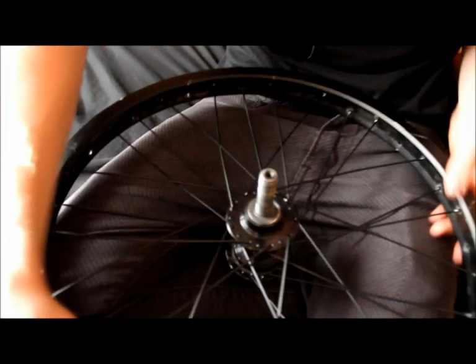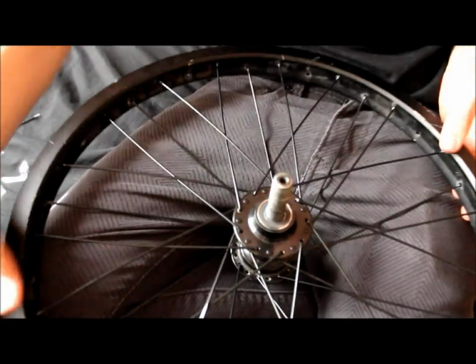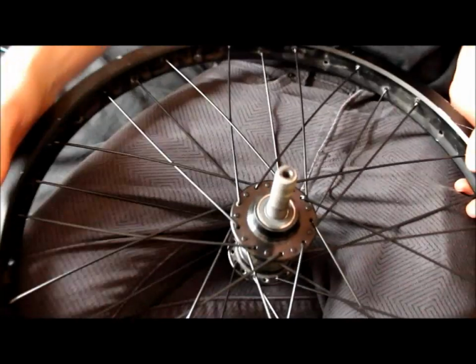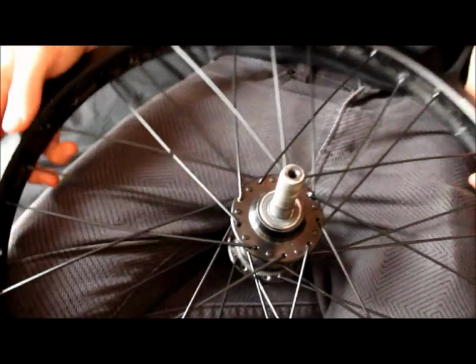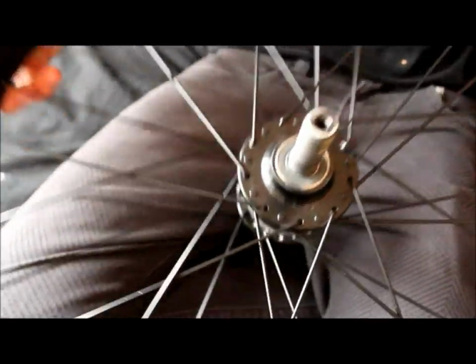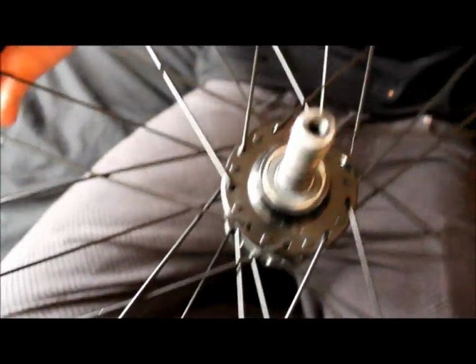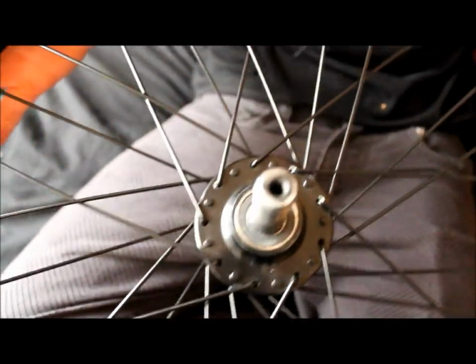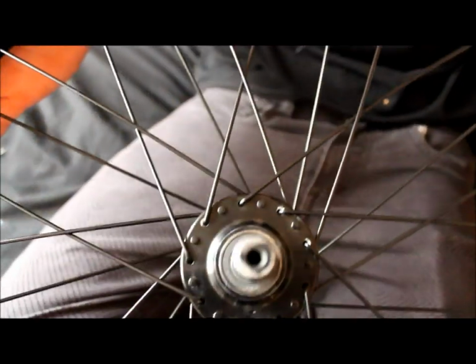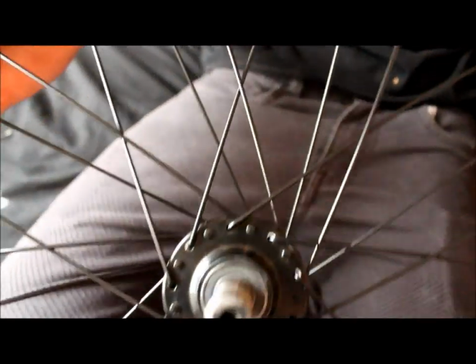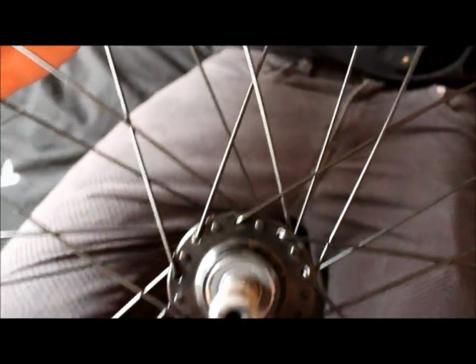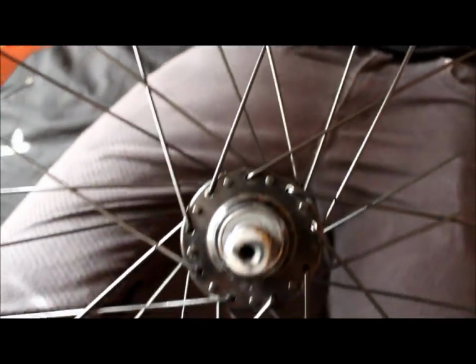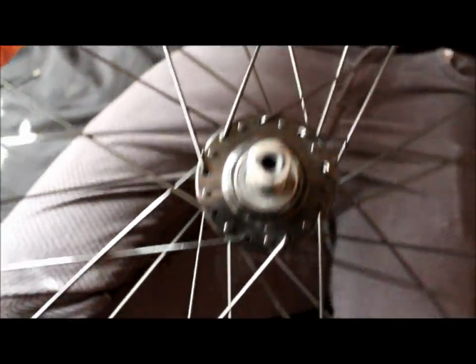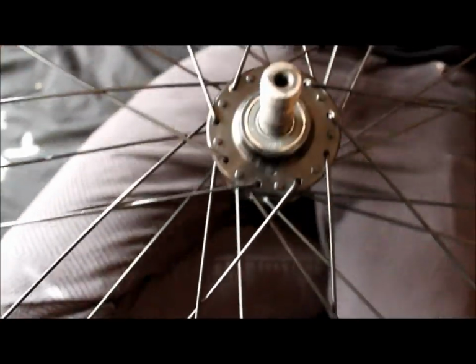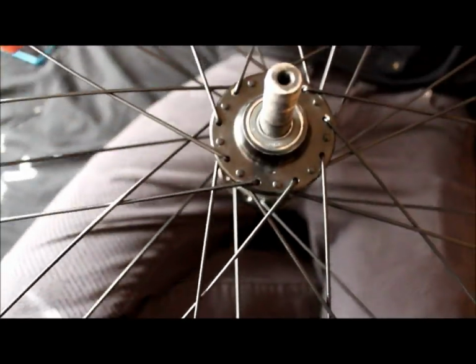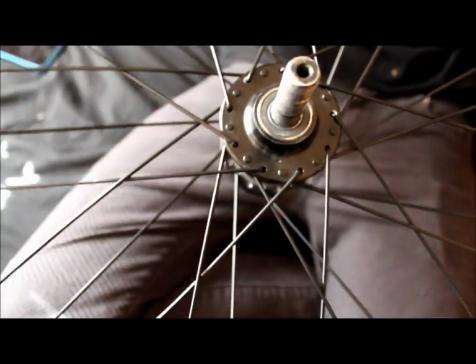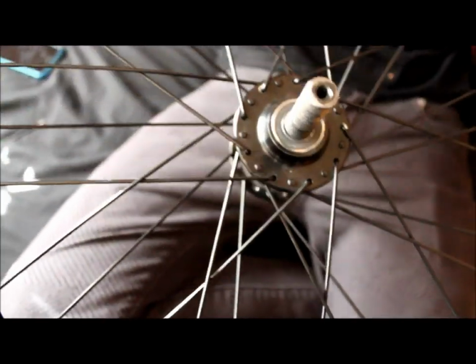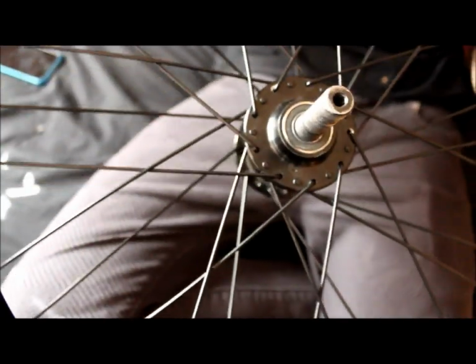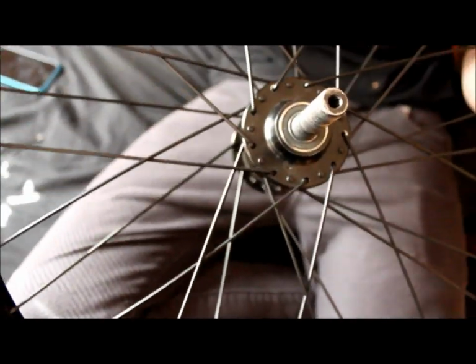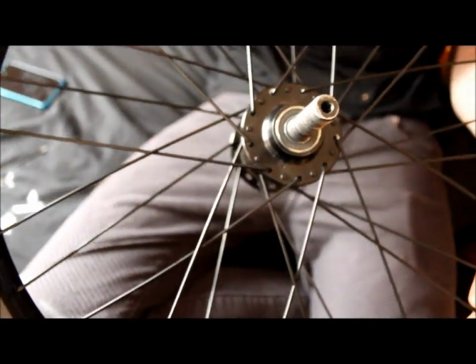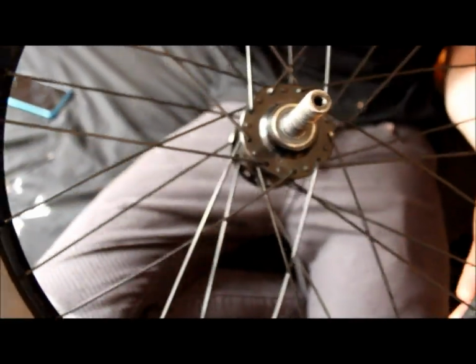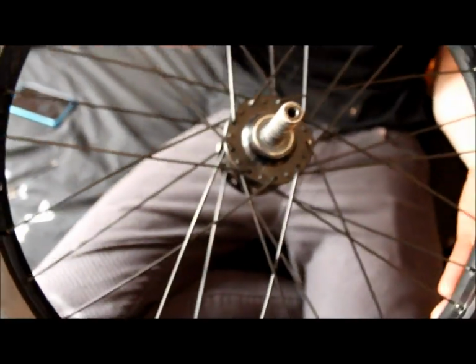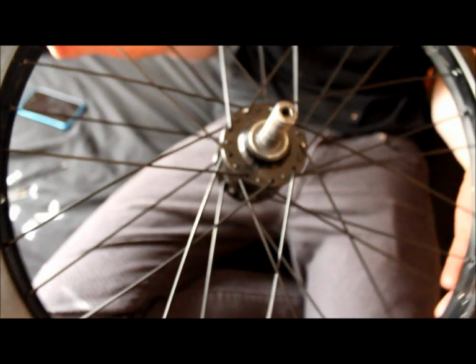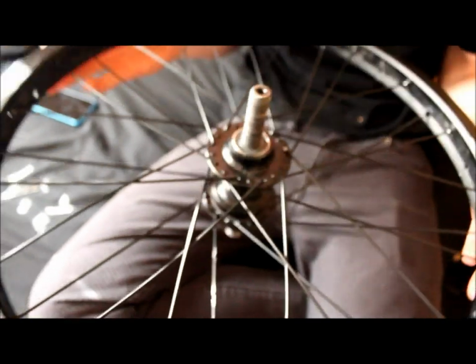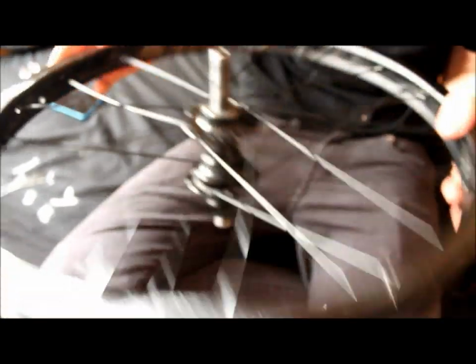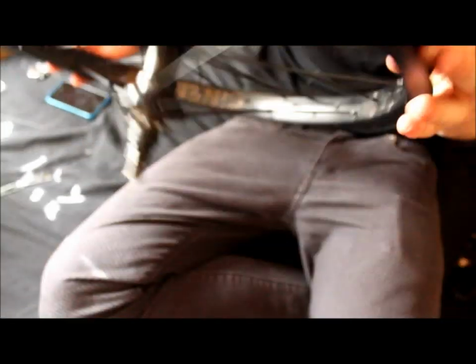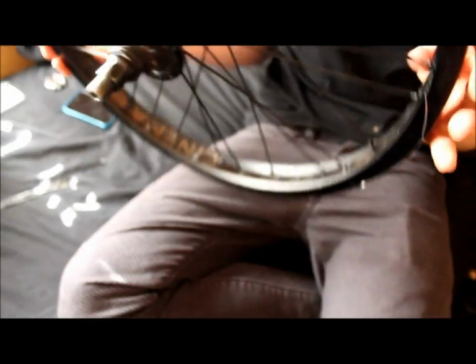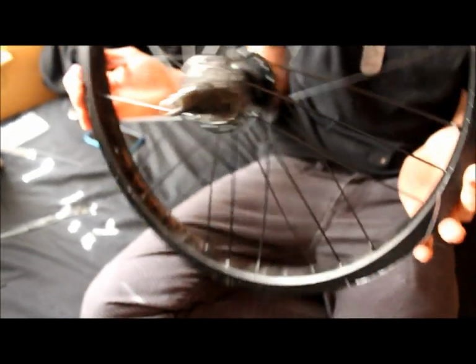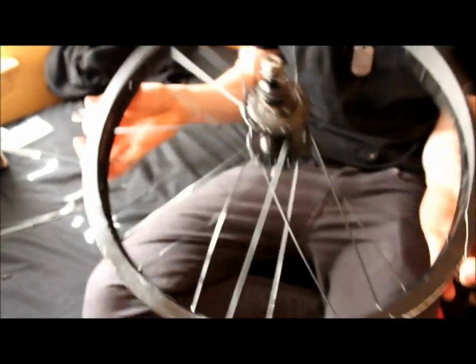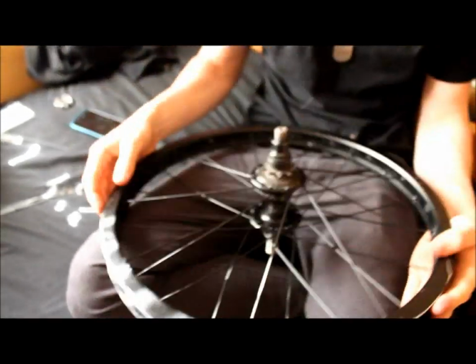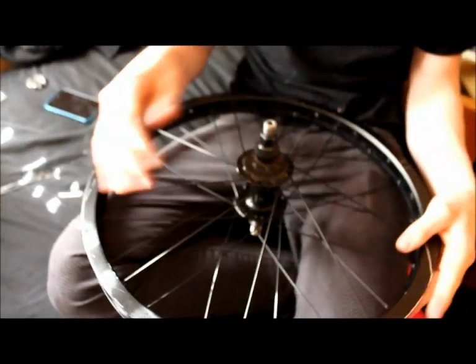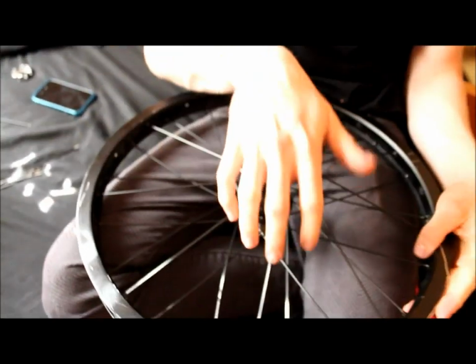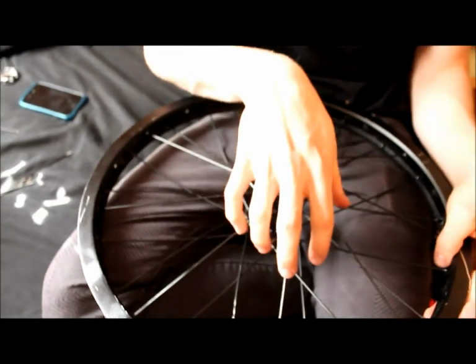That's what it should look like. And if it doesn't look like this, then you're doing it wrong. Now you have to pull it to the other side.